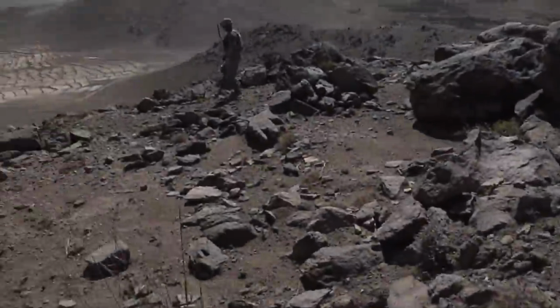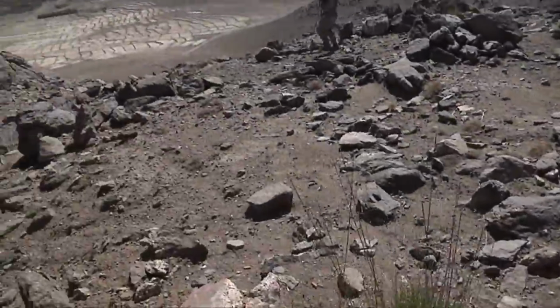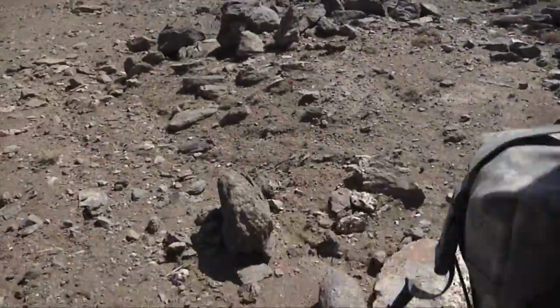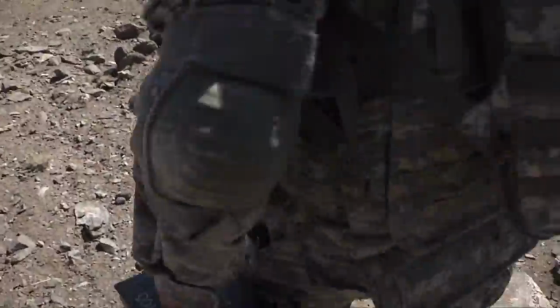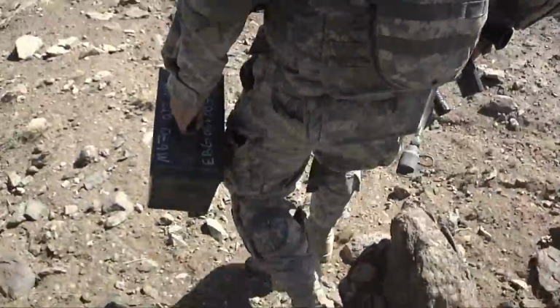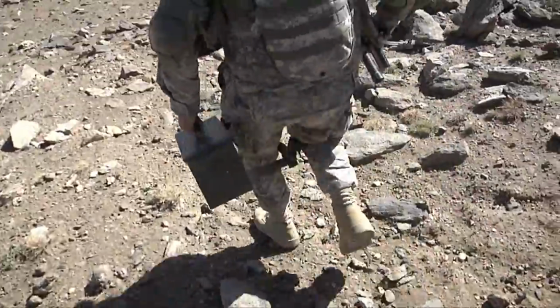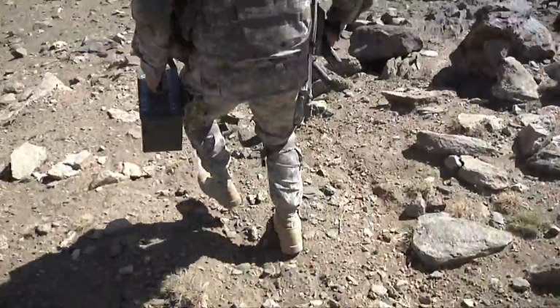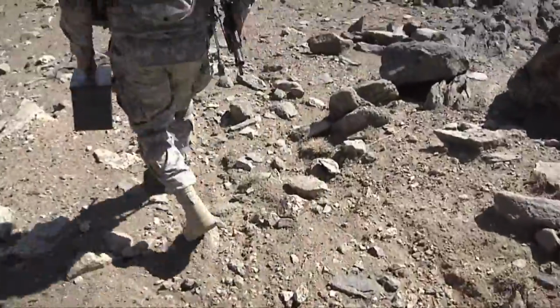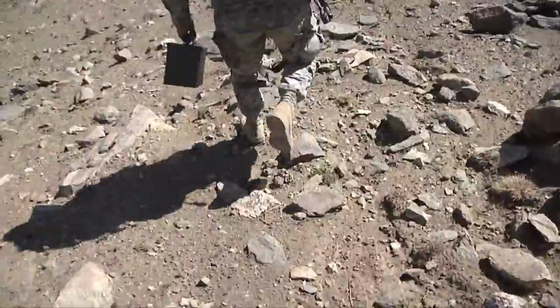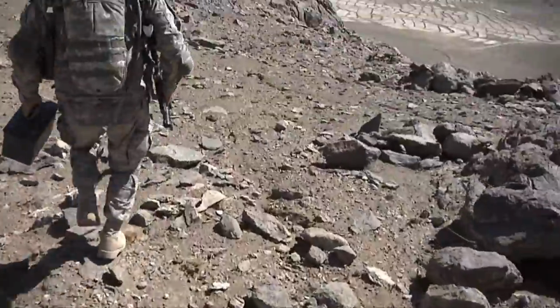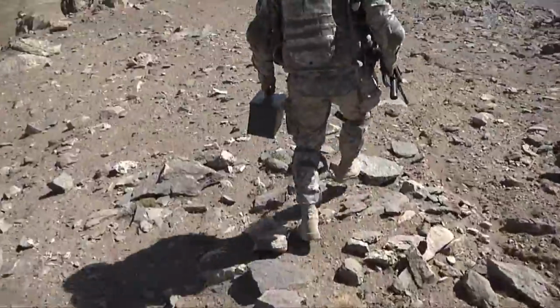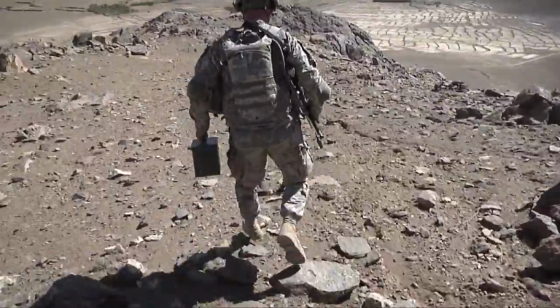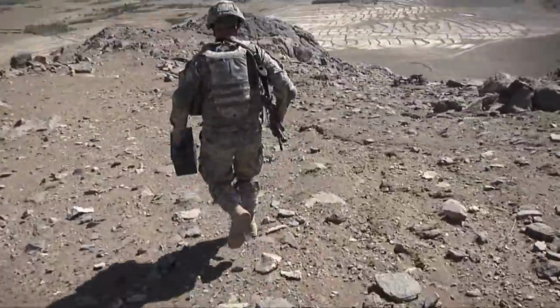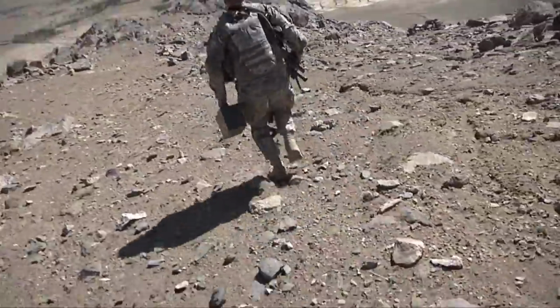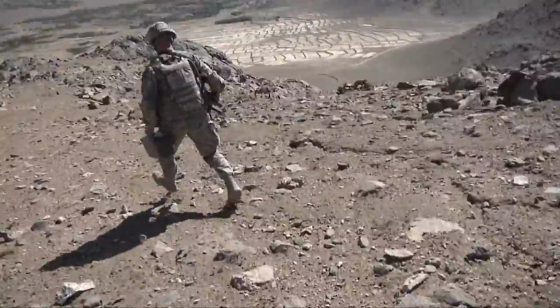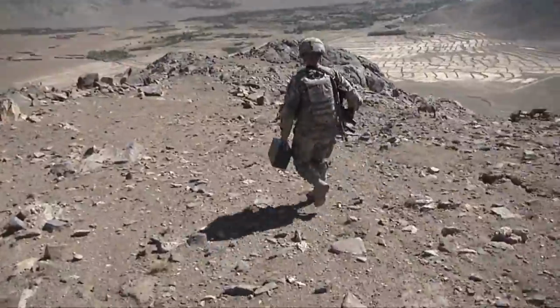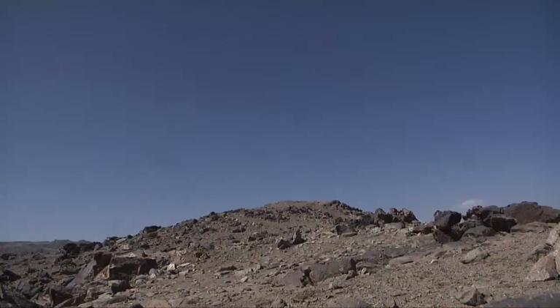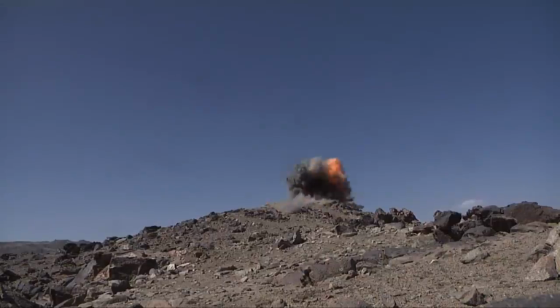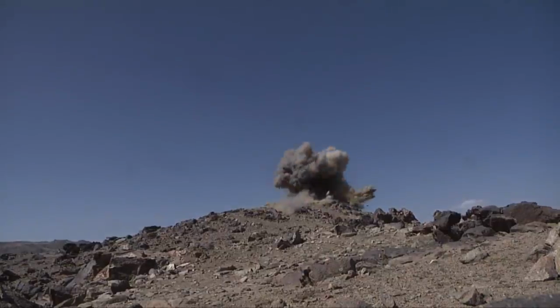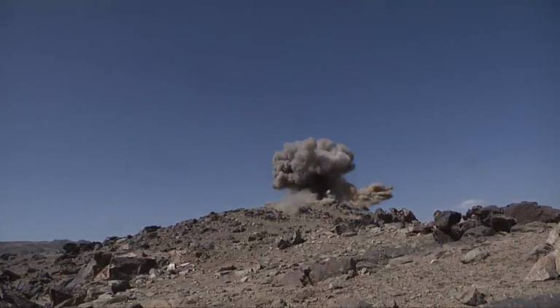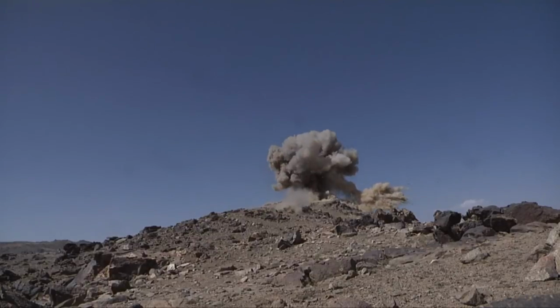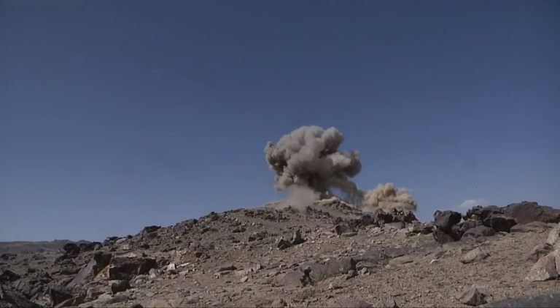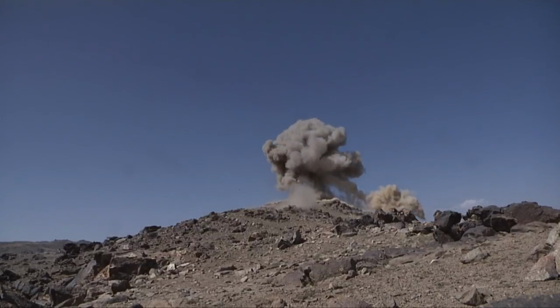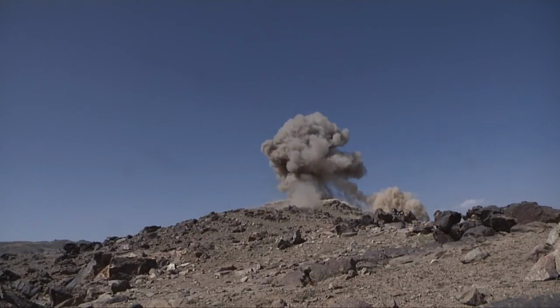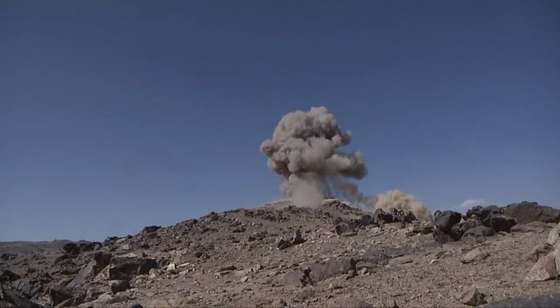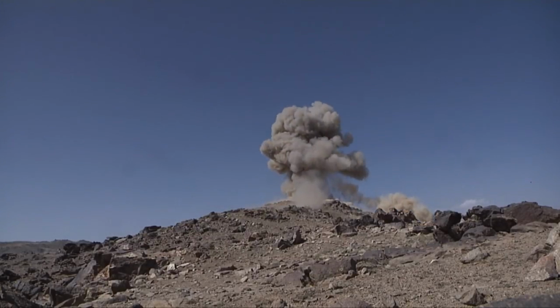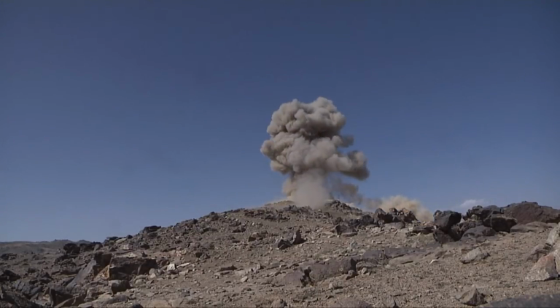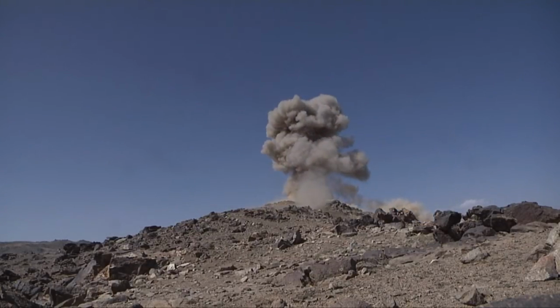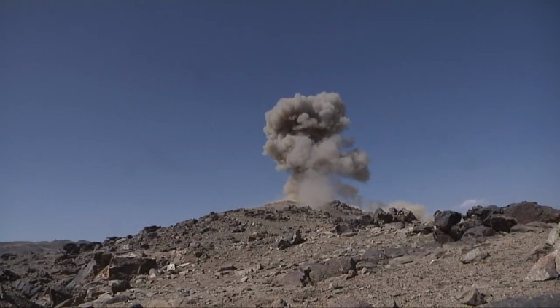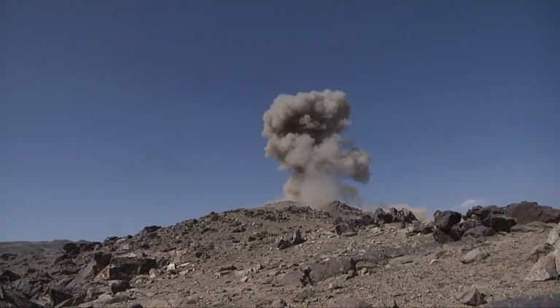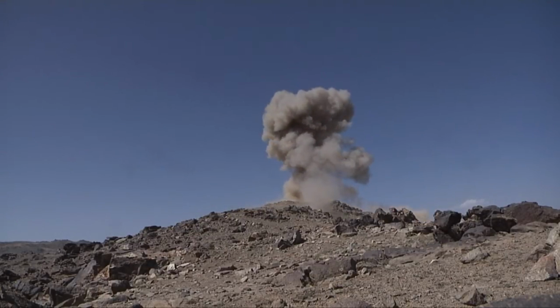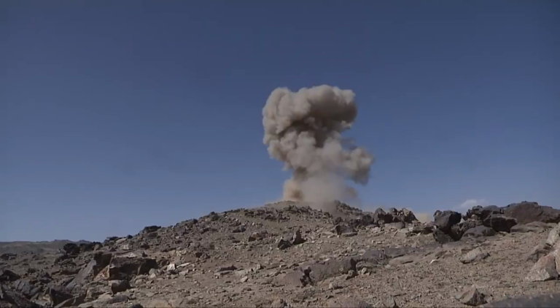Army Sergeant Andrew Smith, a combat engineer, and his fellow Task Force ROC soldiers have one clear mission today — and one very clear outcome. That's 90 sticks of C-4 explosives doing its job.